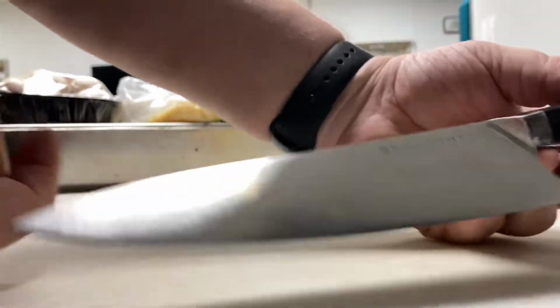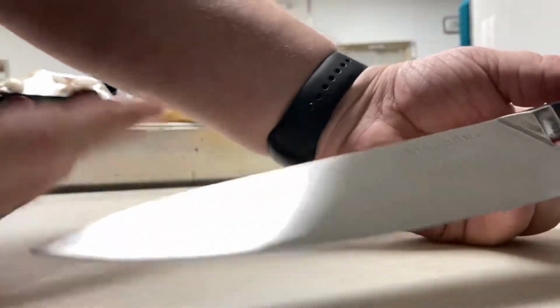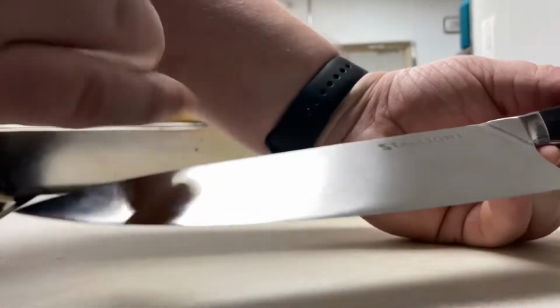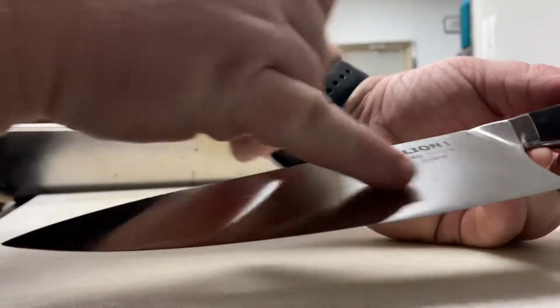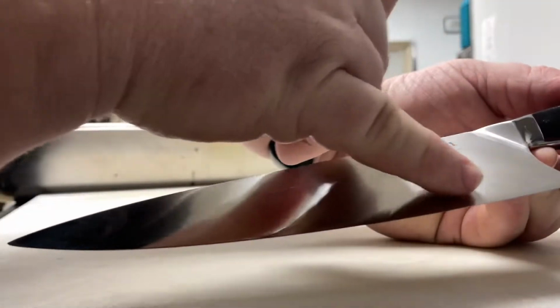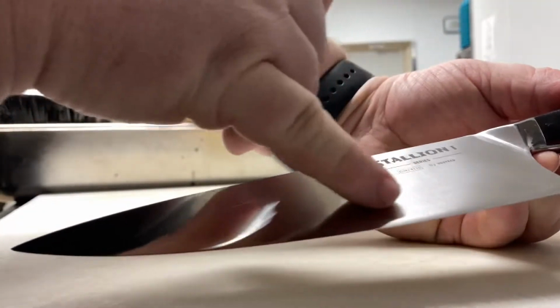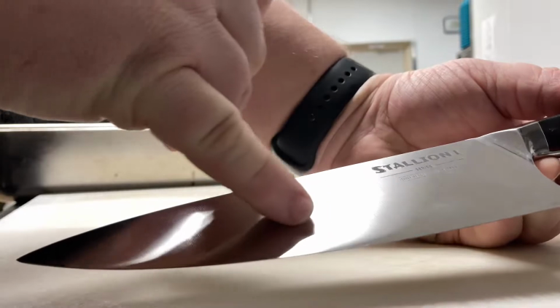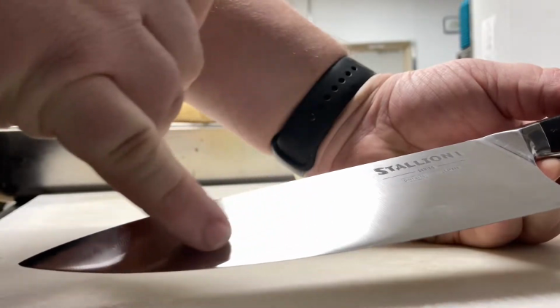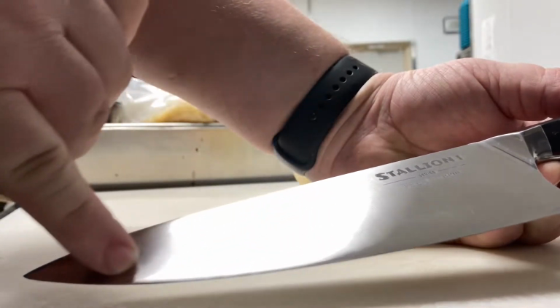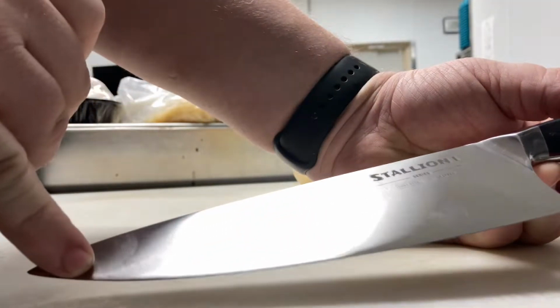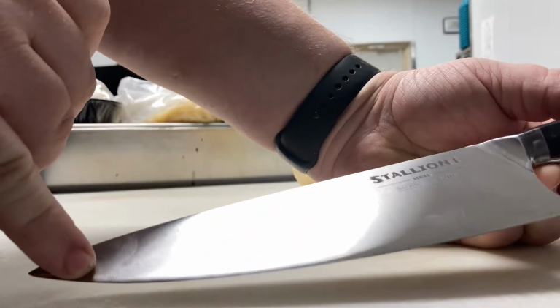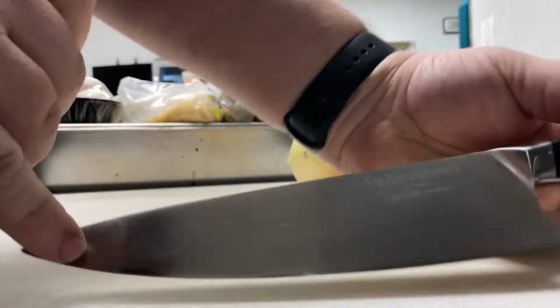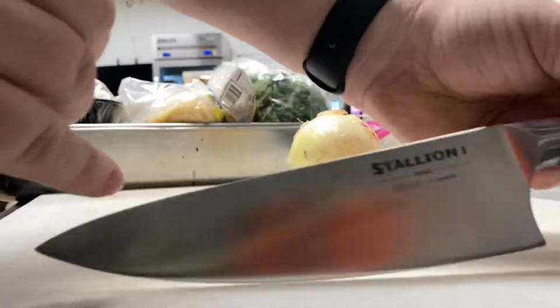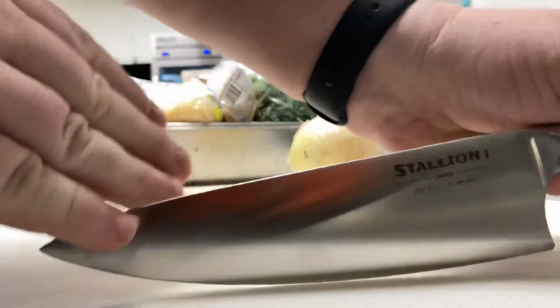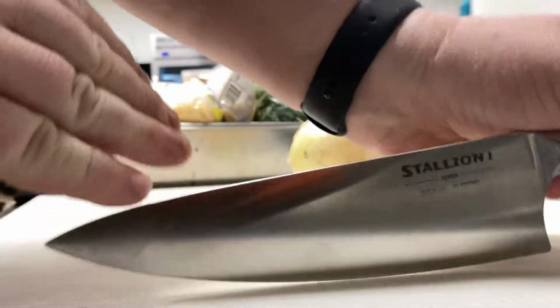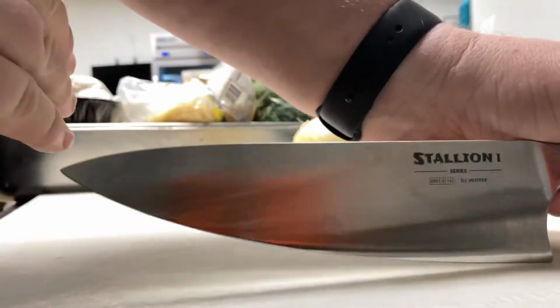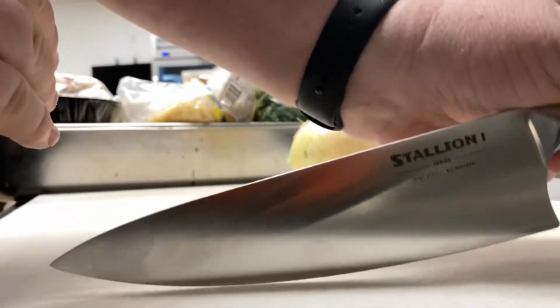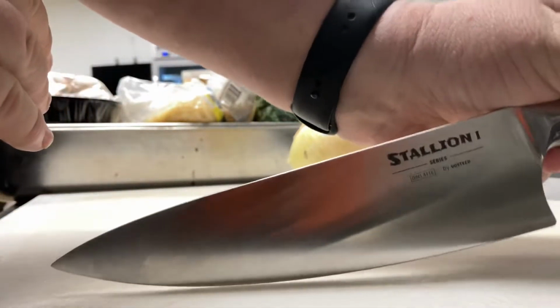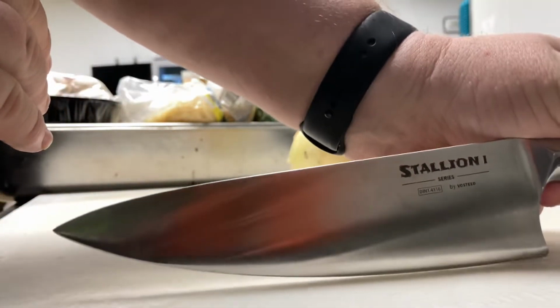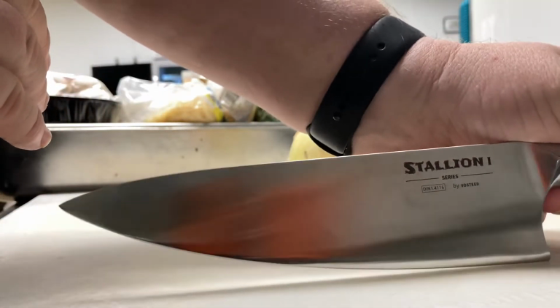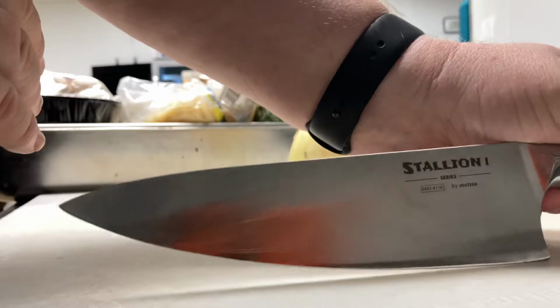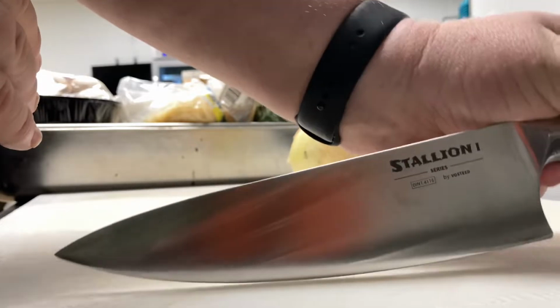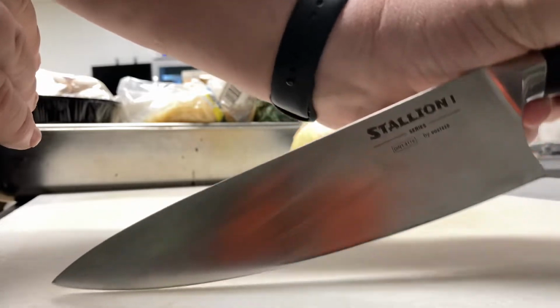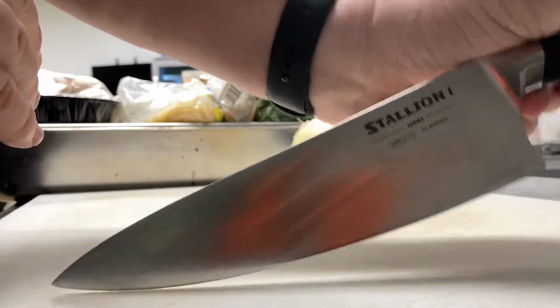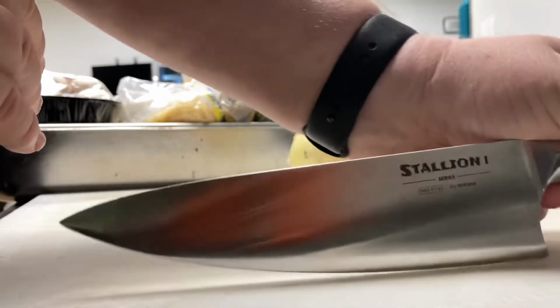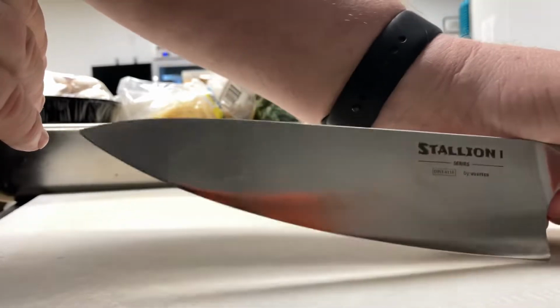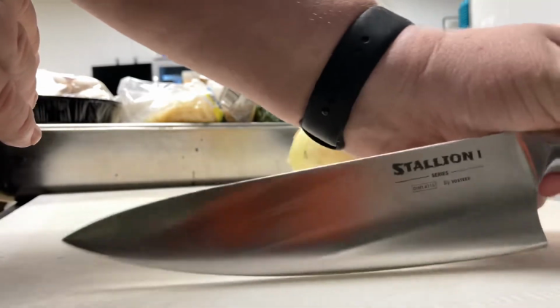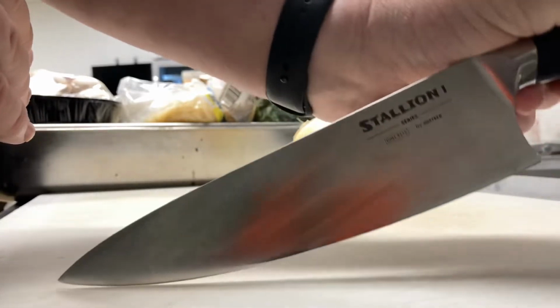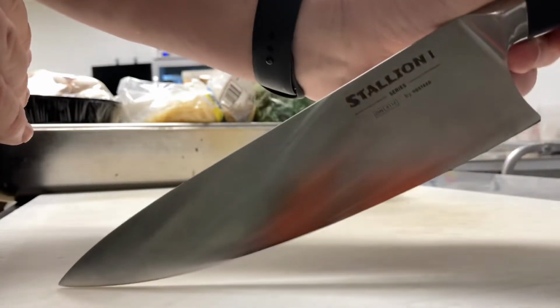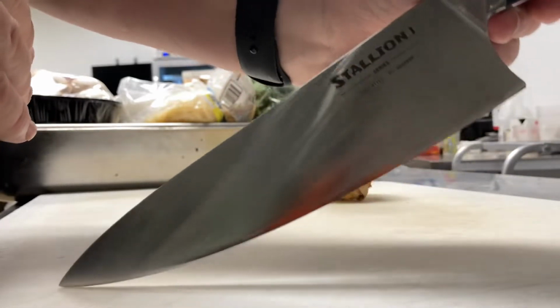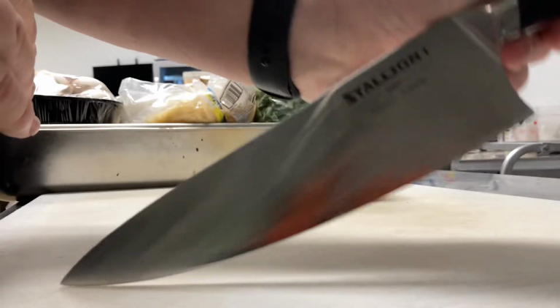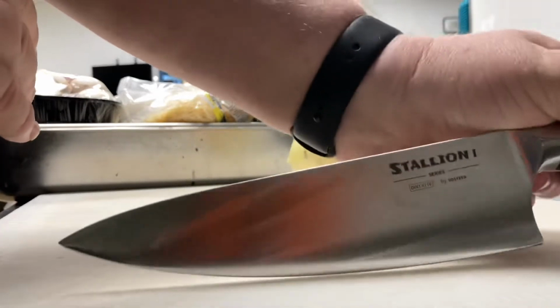Look how curved this is. This is definitely a rocker. So this is built to go like this — exactly like this. It's also great for so many other things.